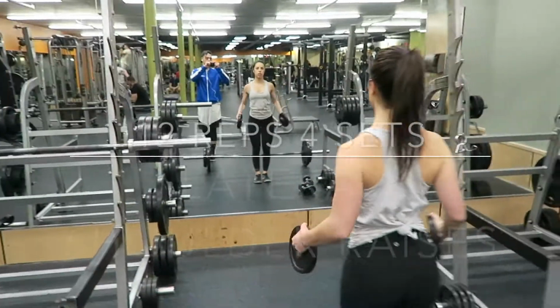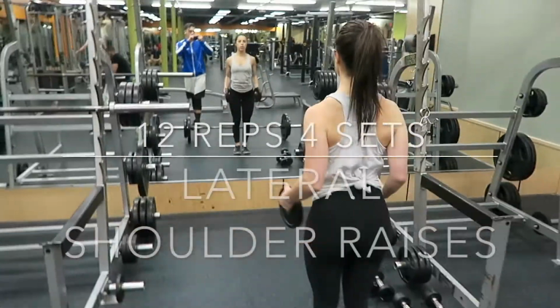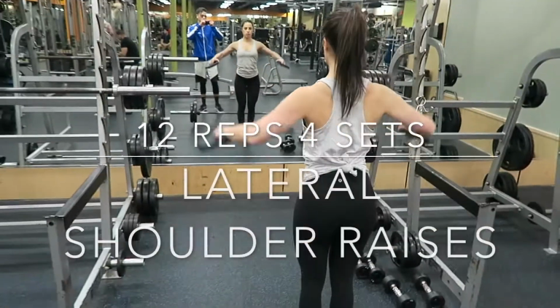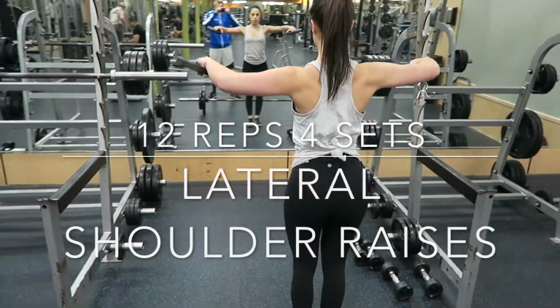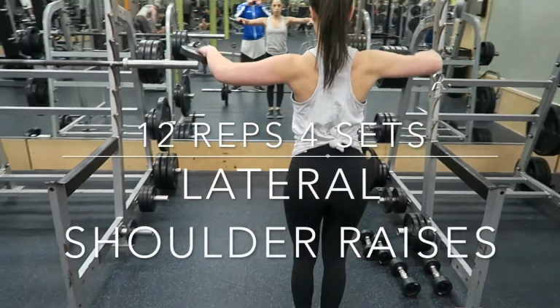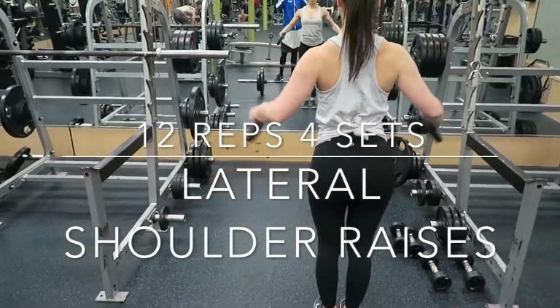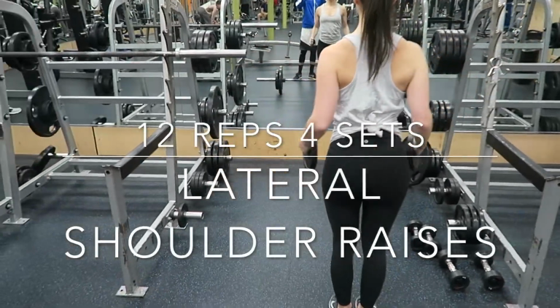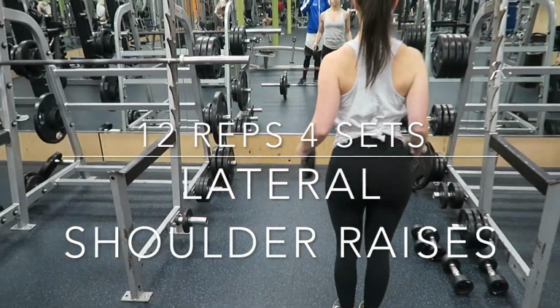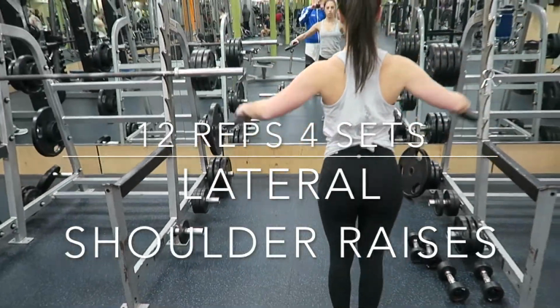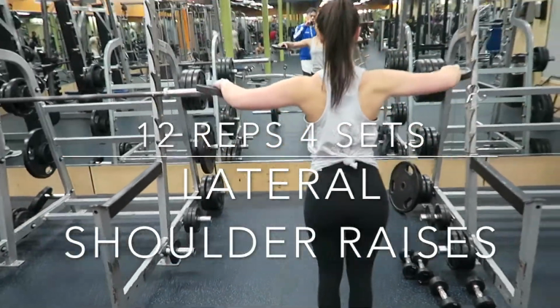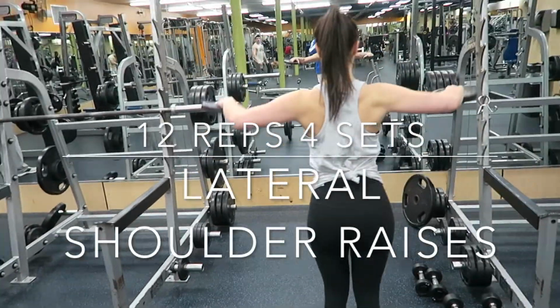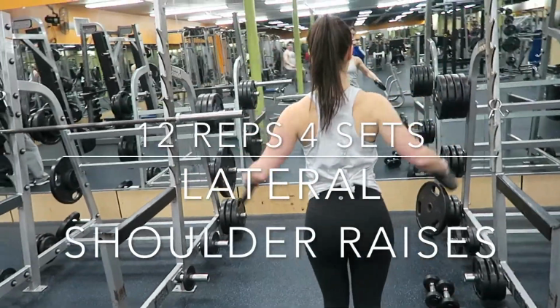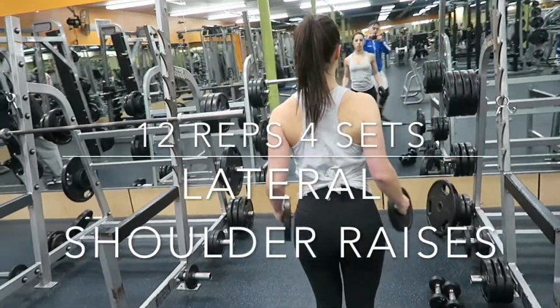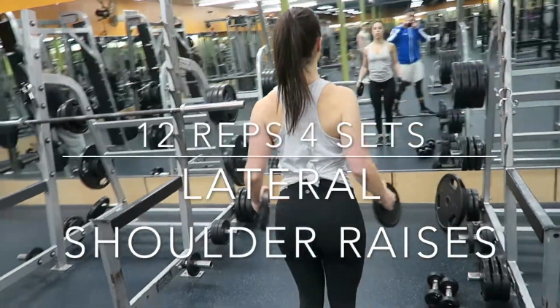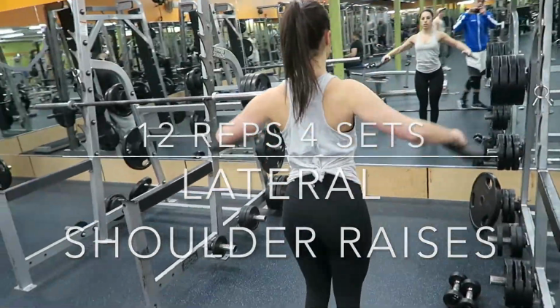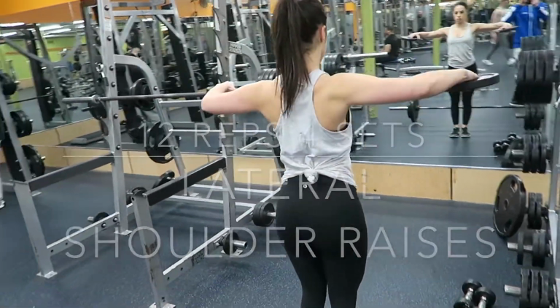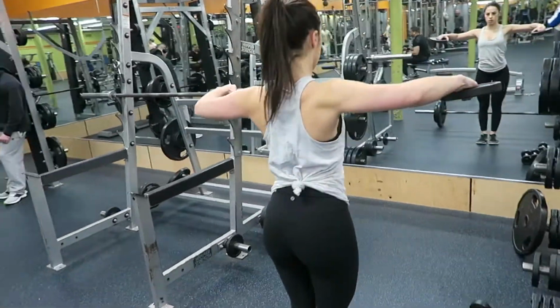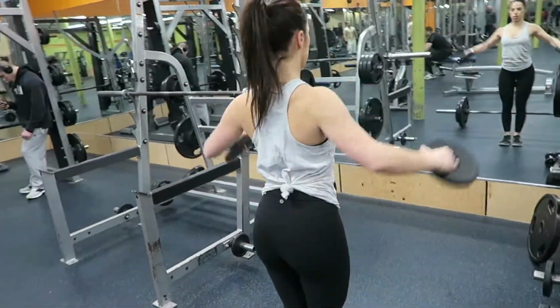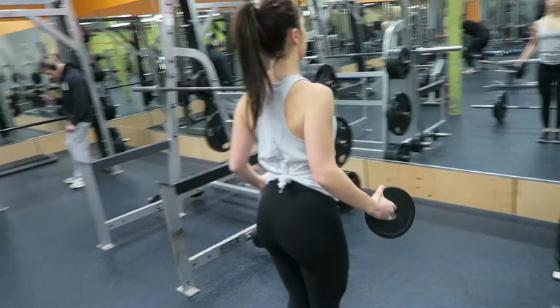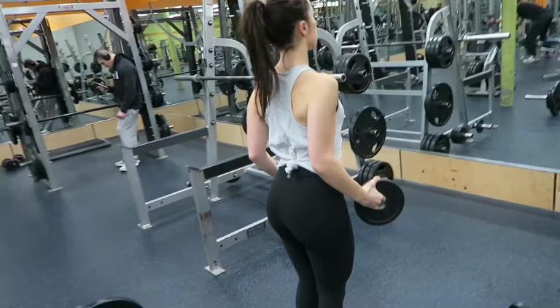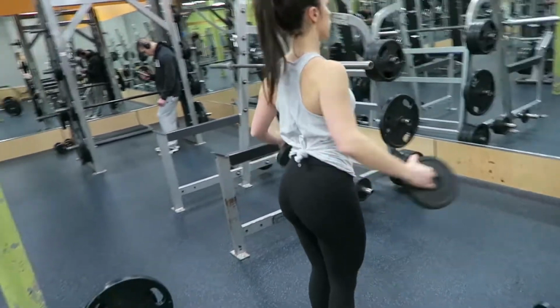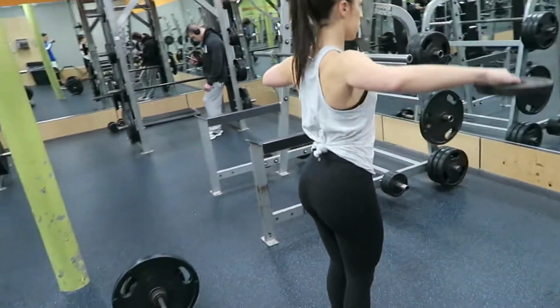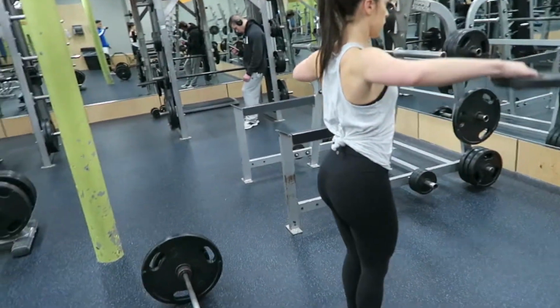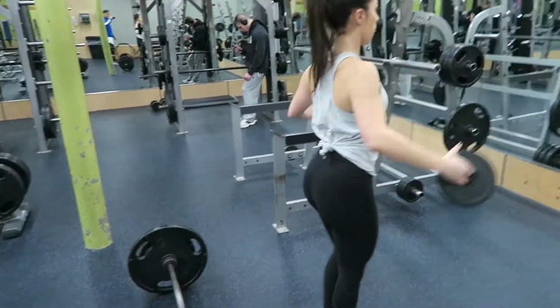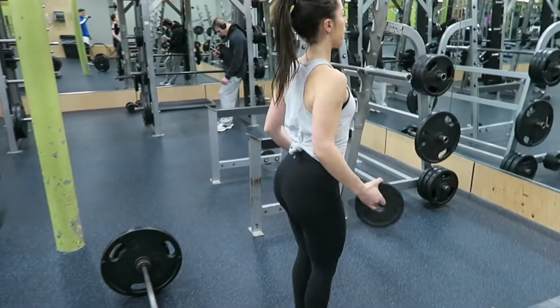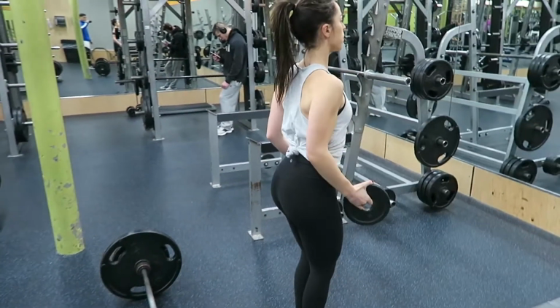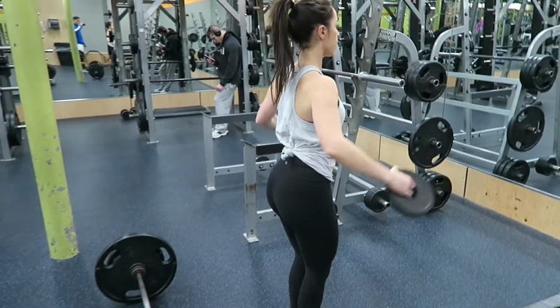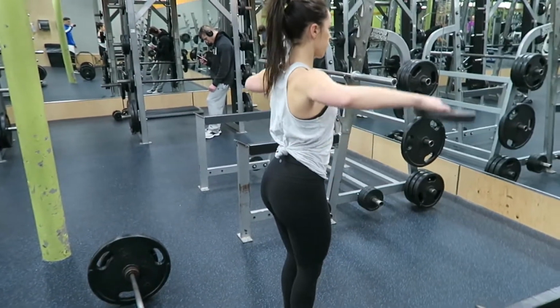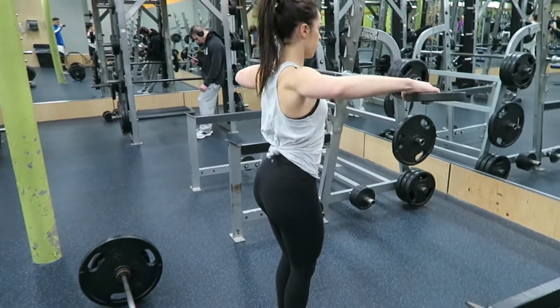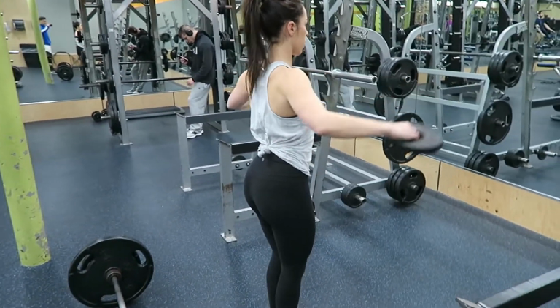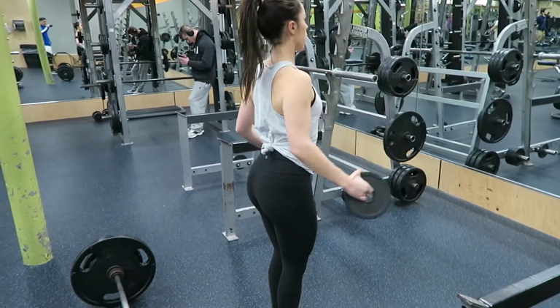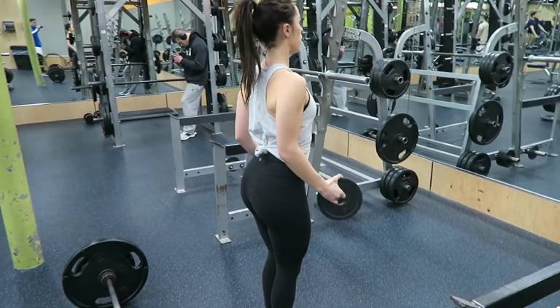I started off doing 12 reps and 4 sets of a lateral shoulder raise, holding a 5 pound plate in both hands. You're just going to have a slight bend in your elbows and squeeze at the top.